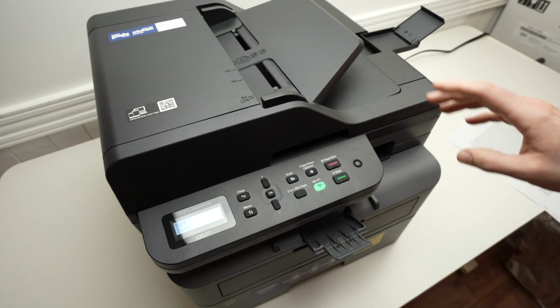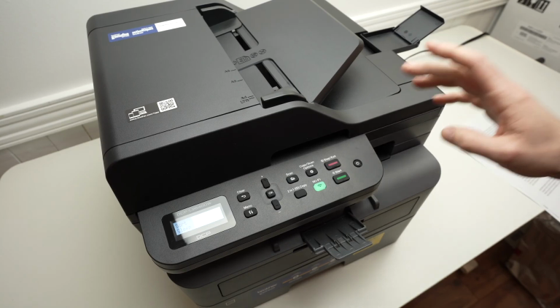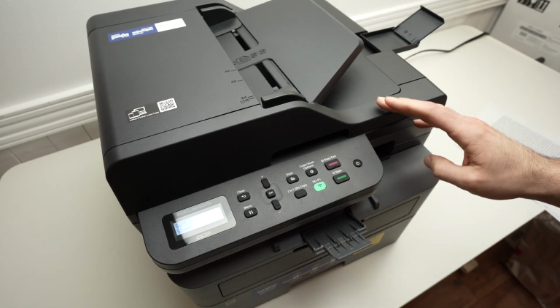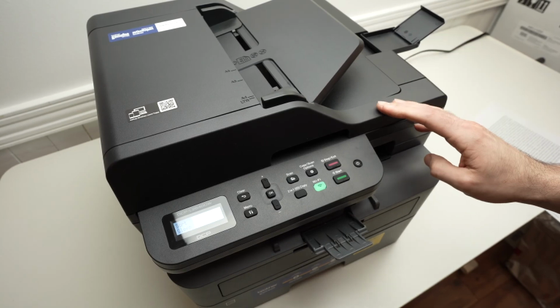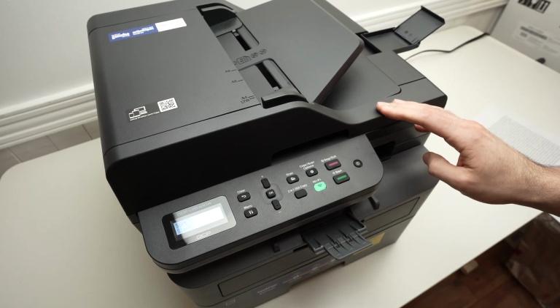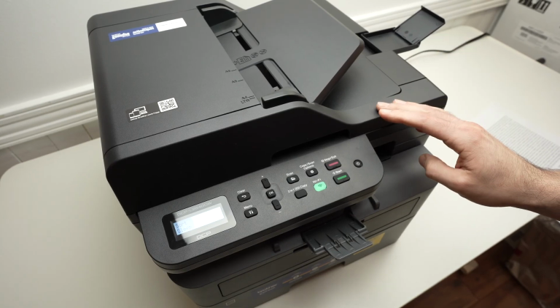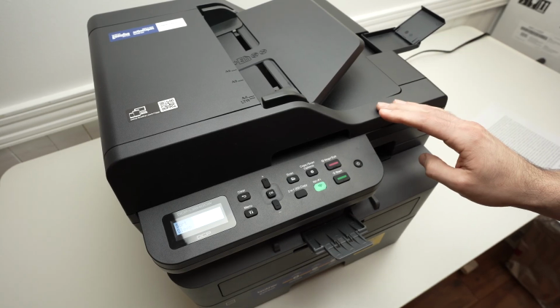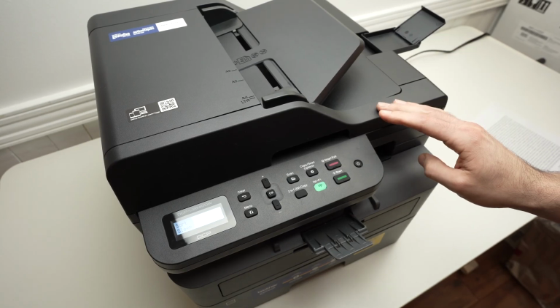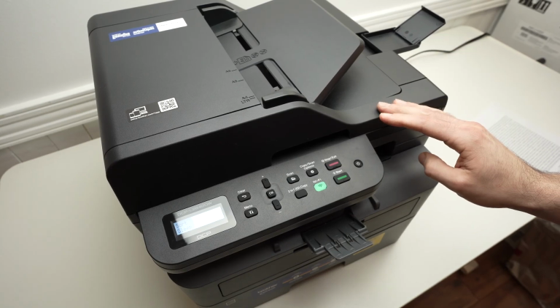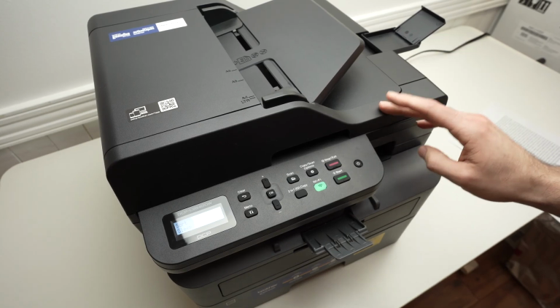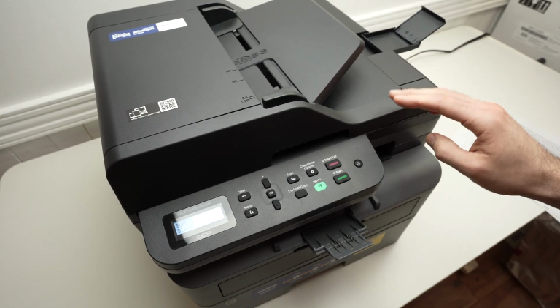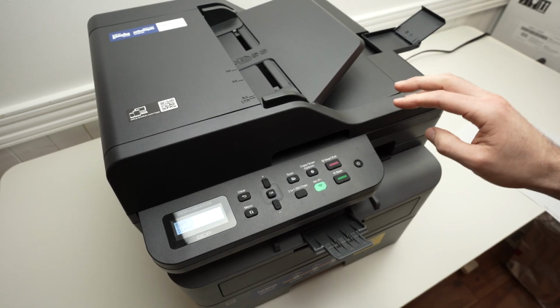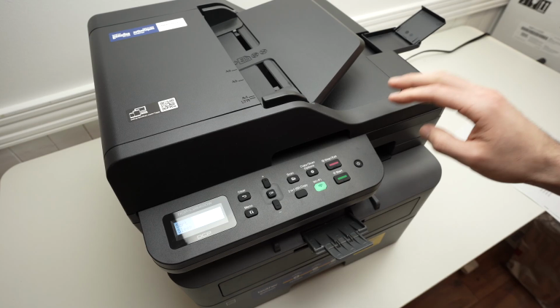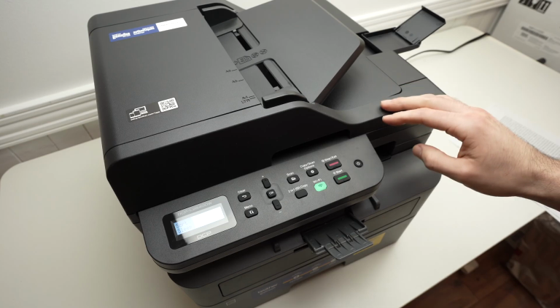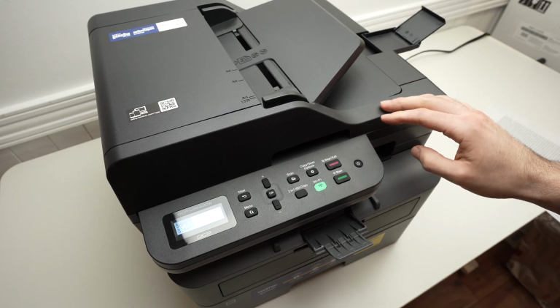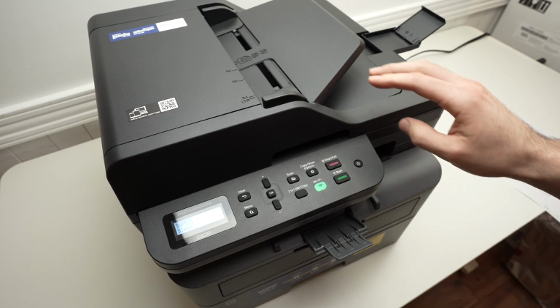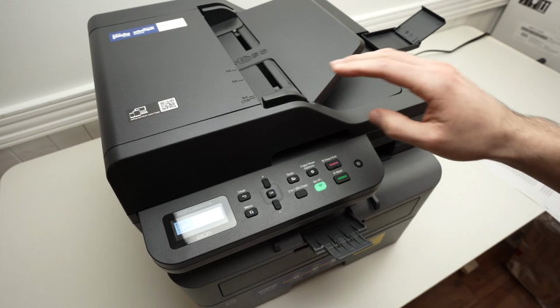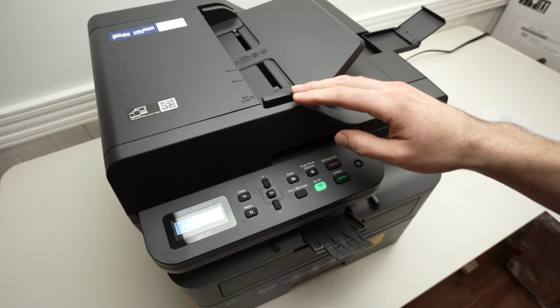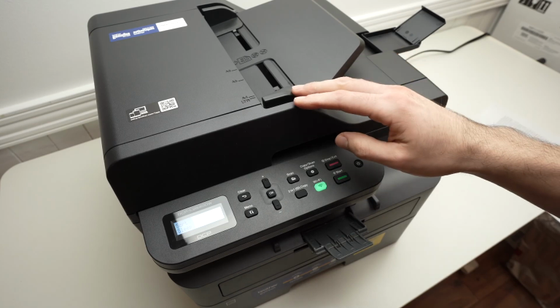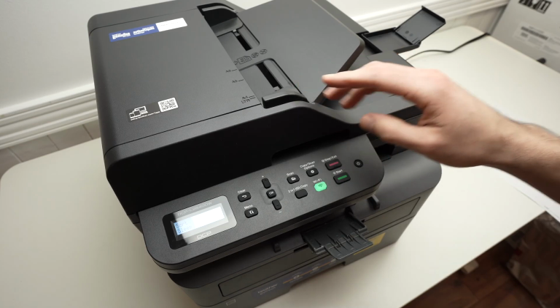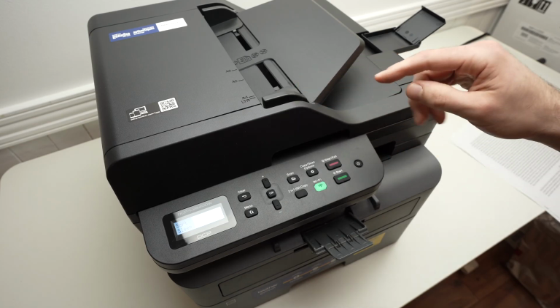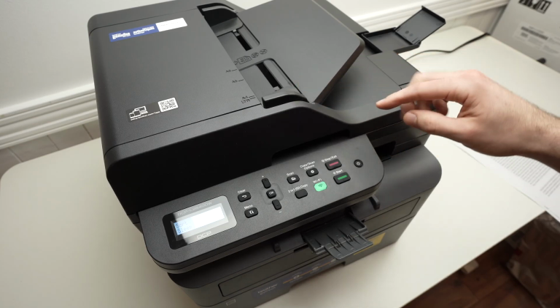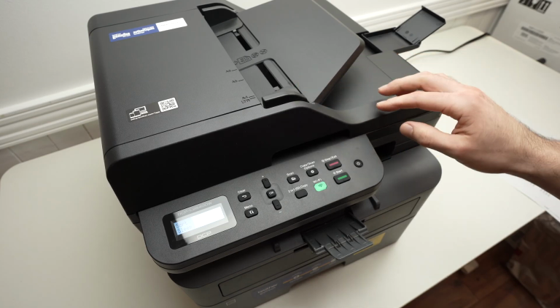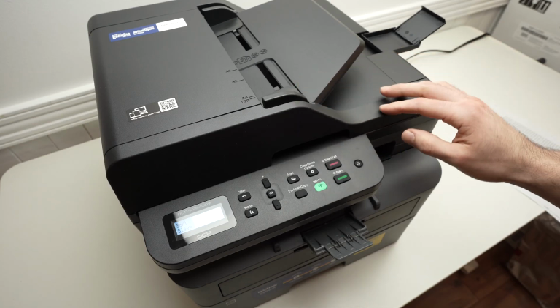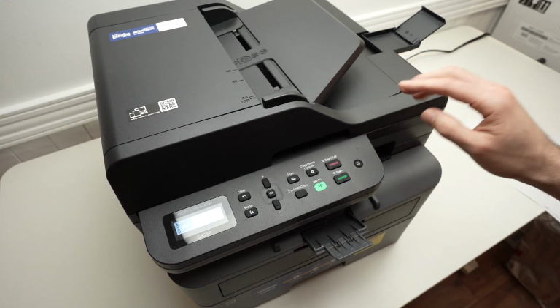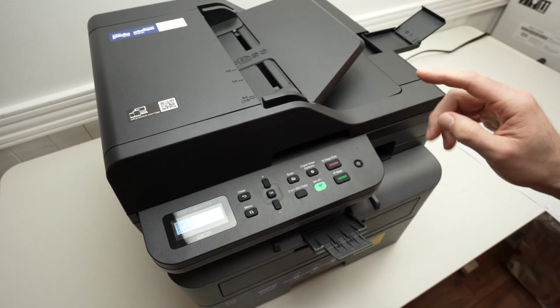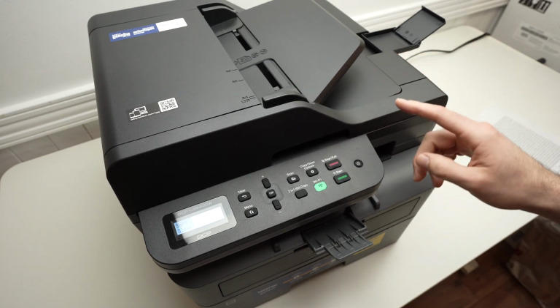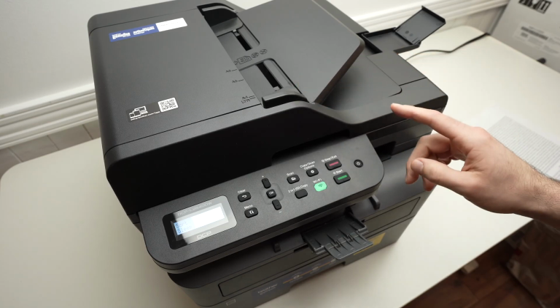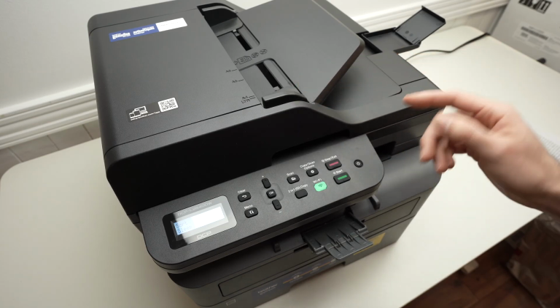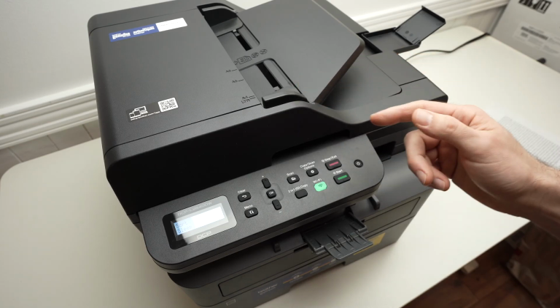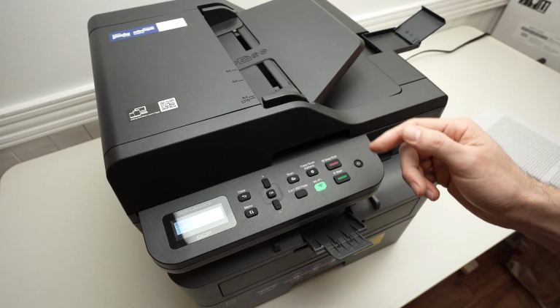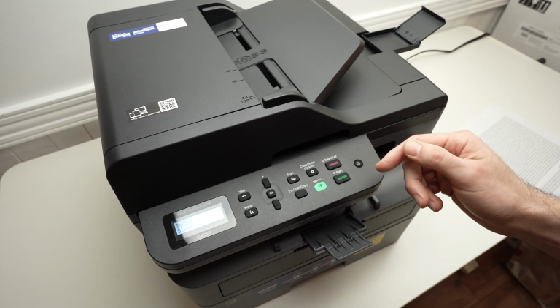In this video, I'll show you how to set up Wi-Fi Direct with your Brother L2640DW. So let's get started.